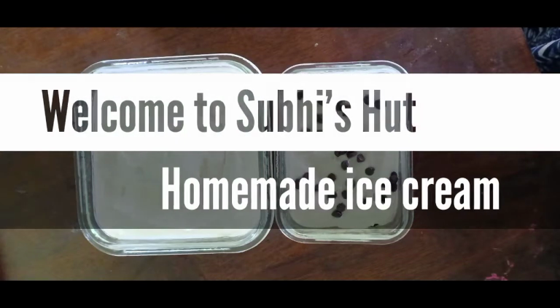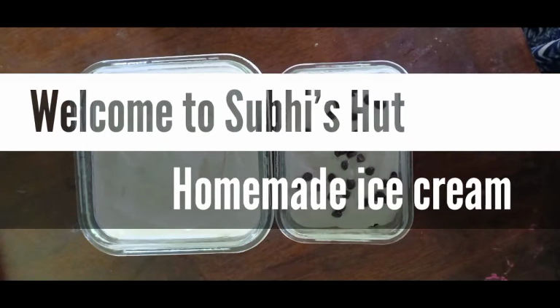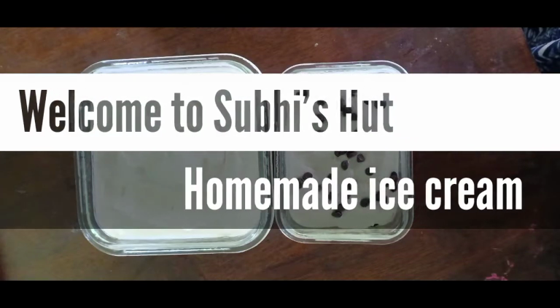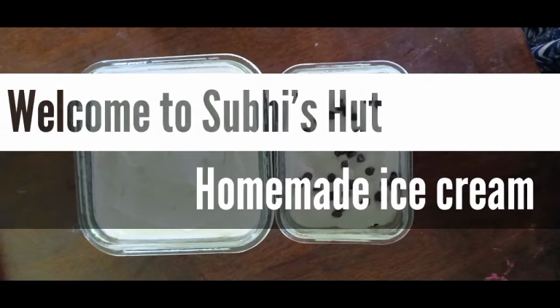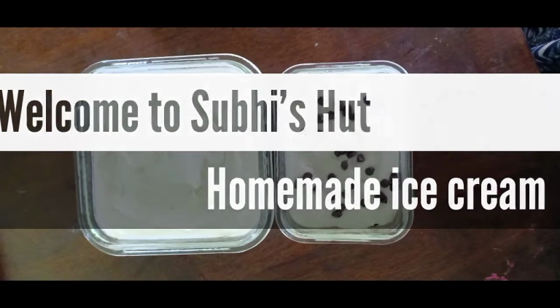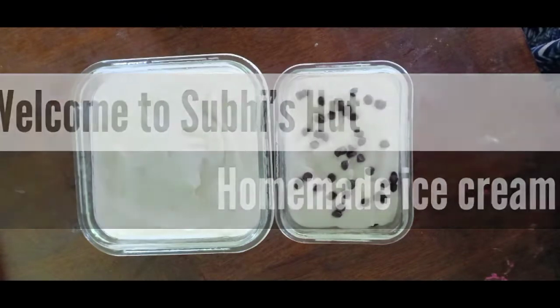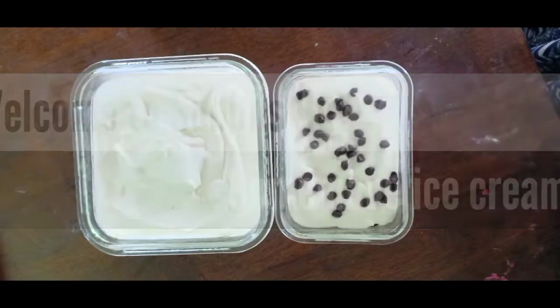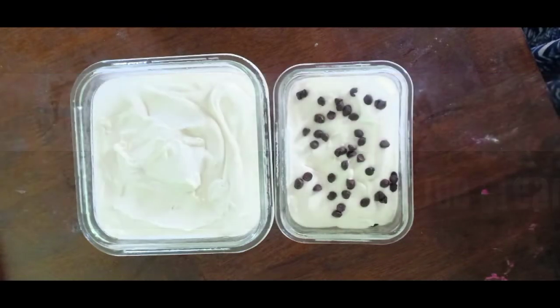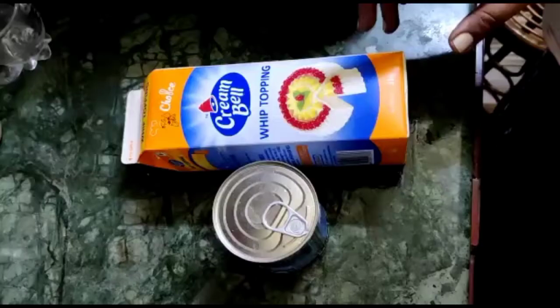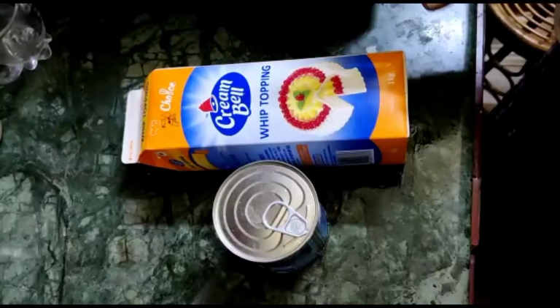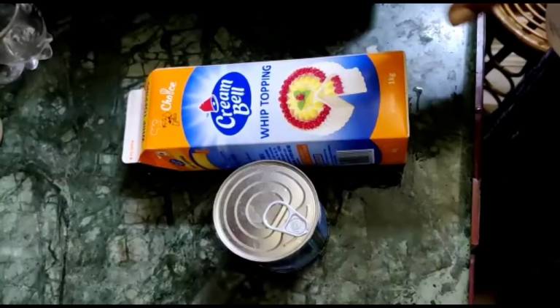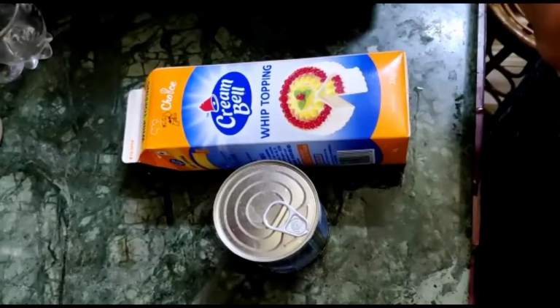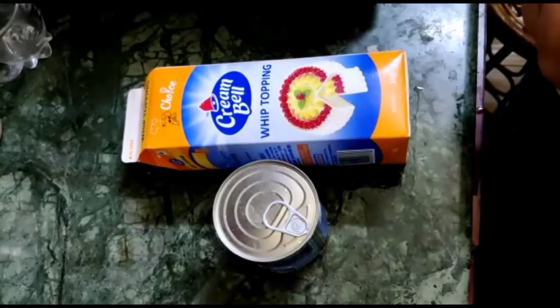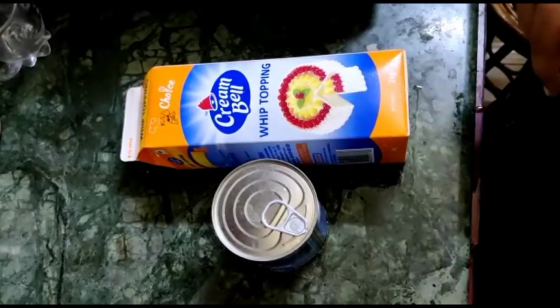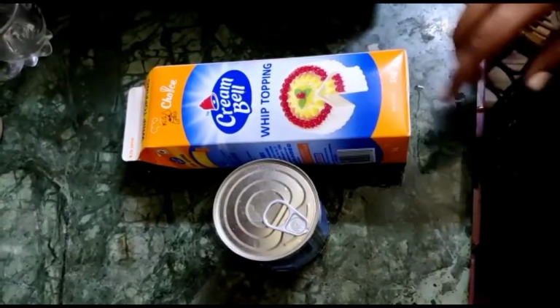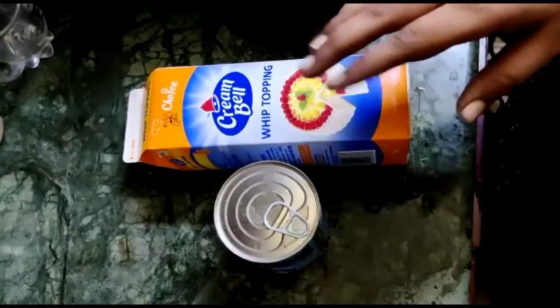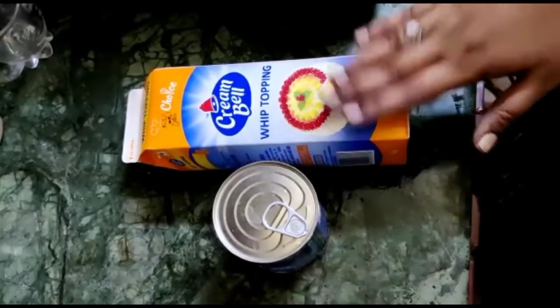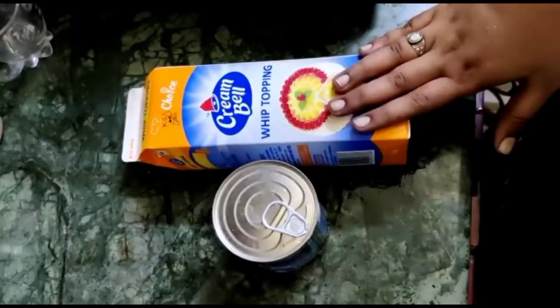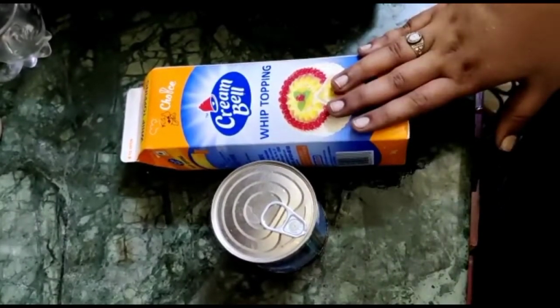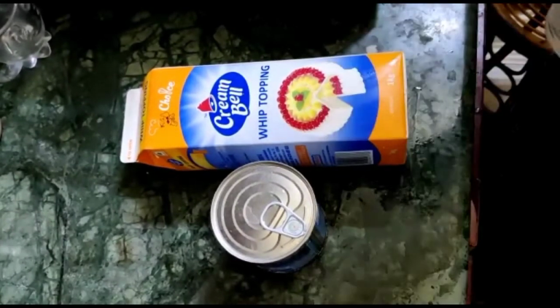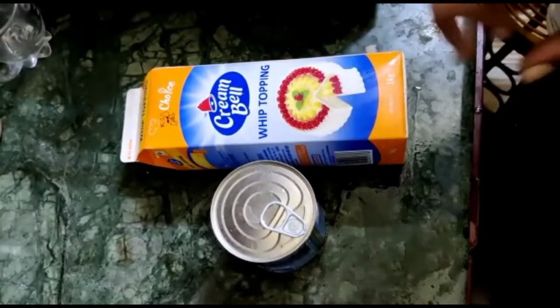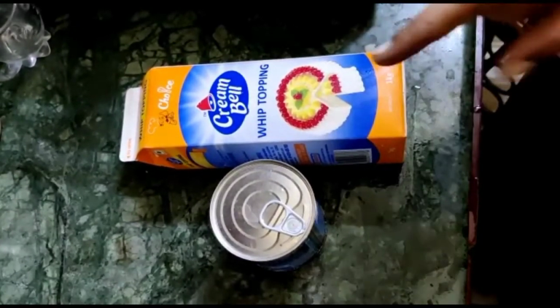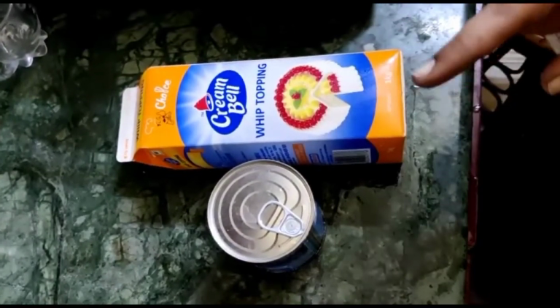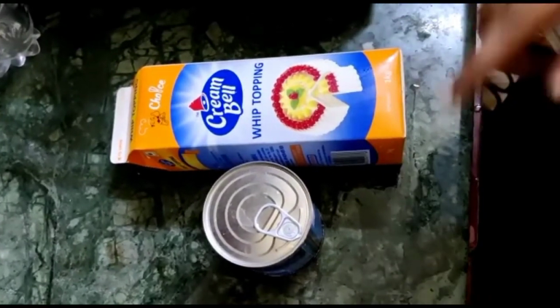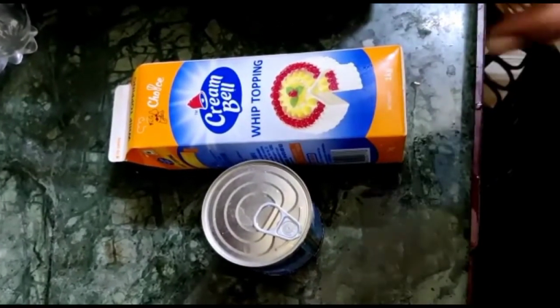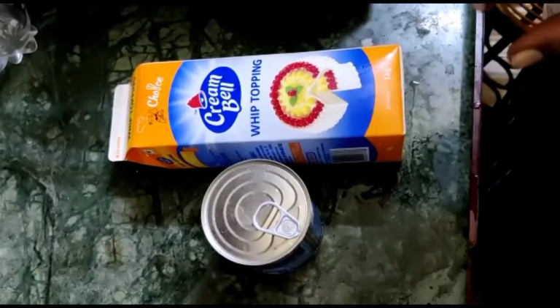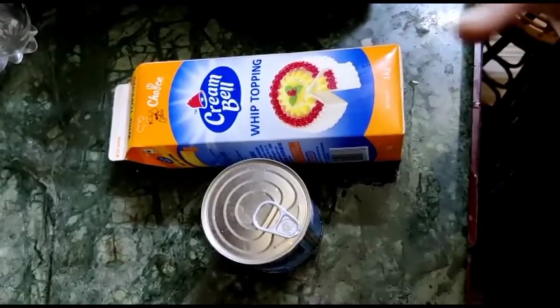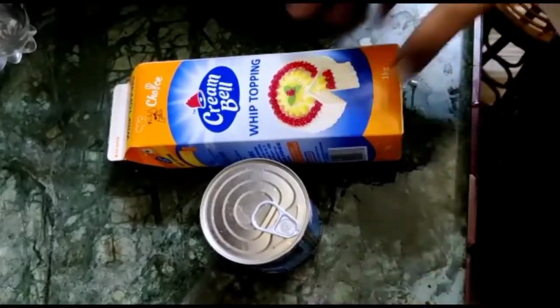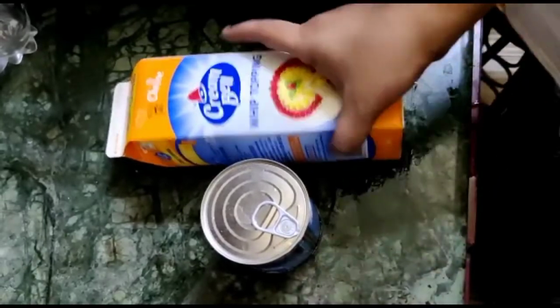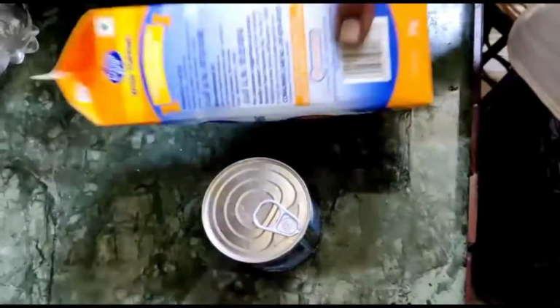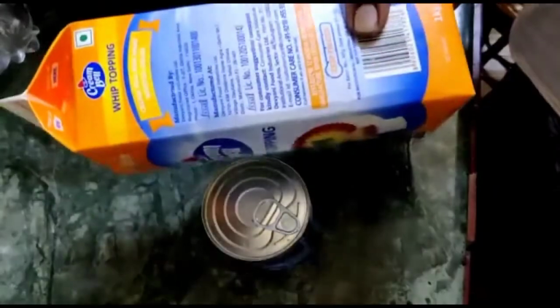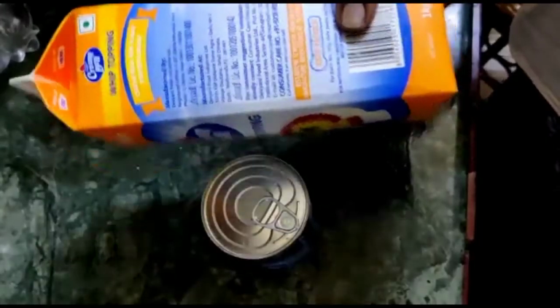Hi friends, welcome back to my channel. I will share a recipe for a vanilla ice cream using only two ingredients. I will use whipped cream and vanilla ice cream.